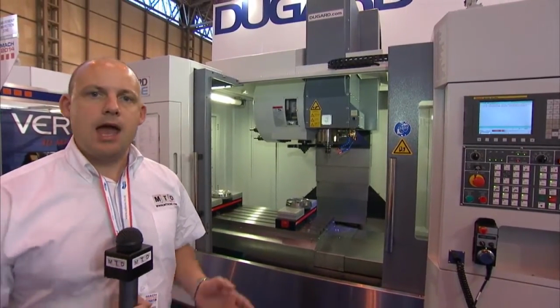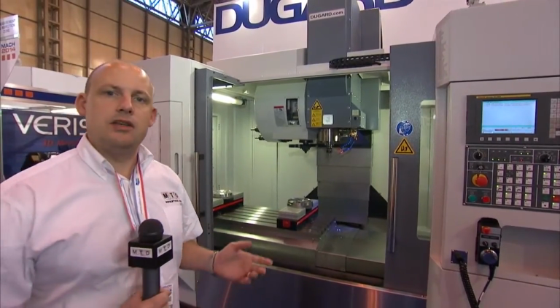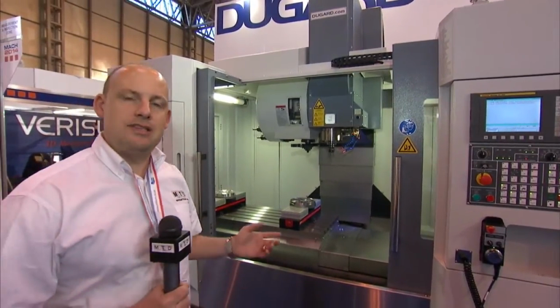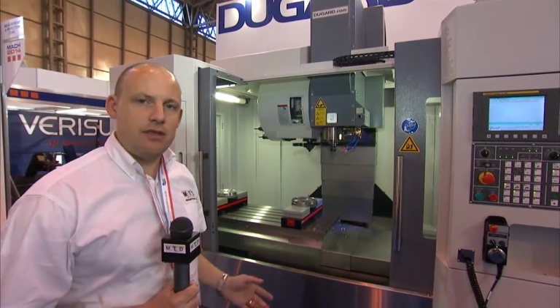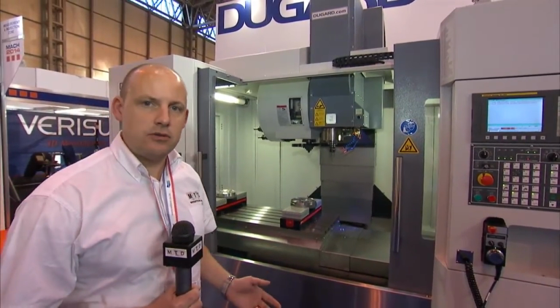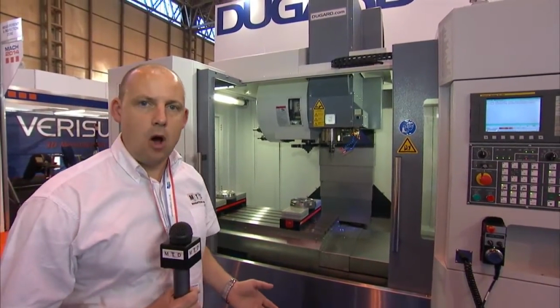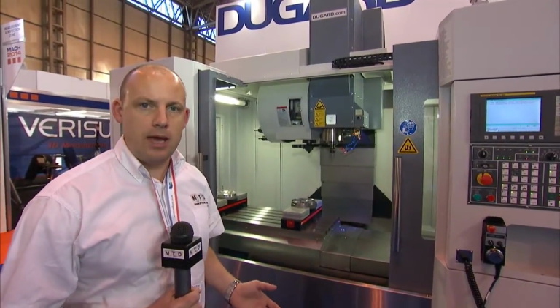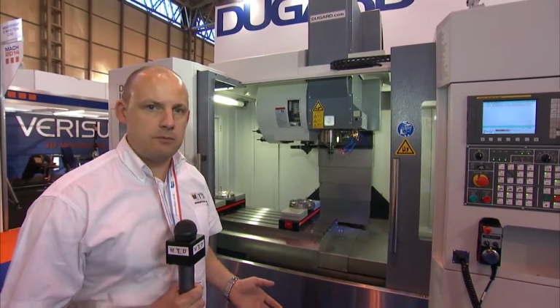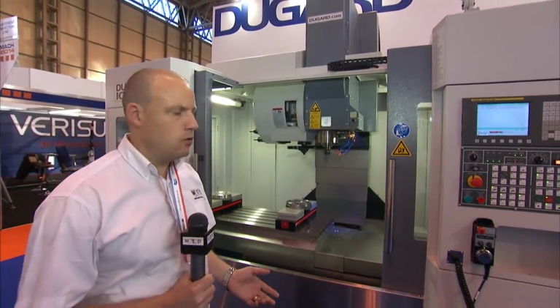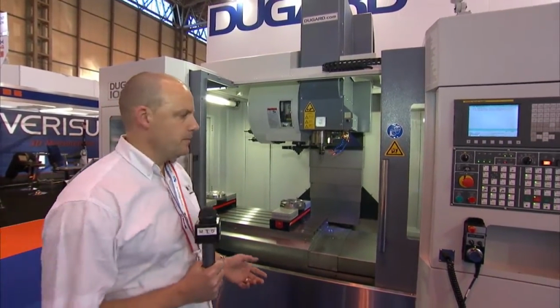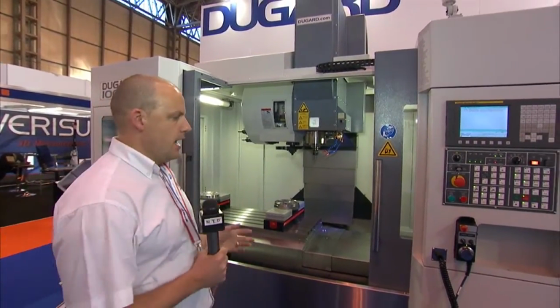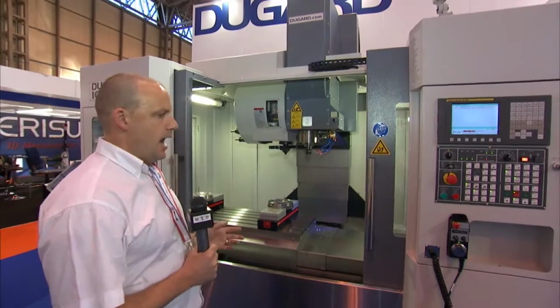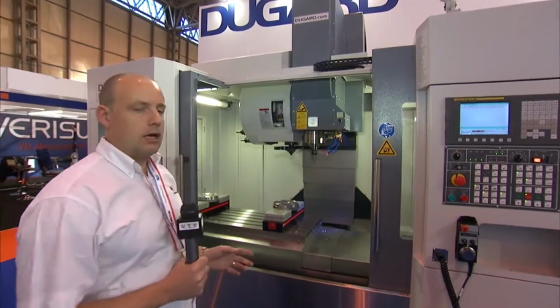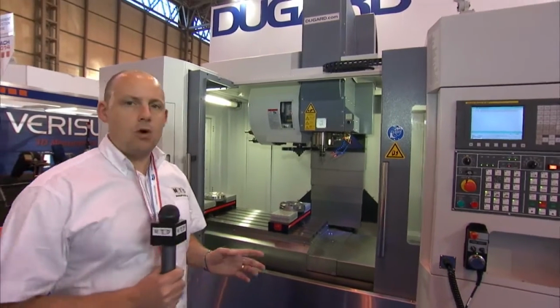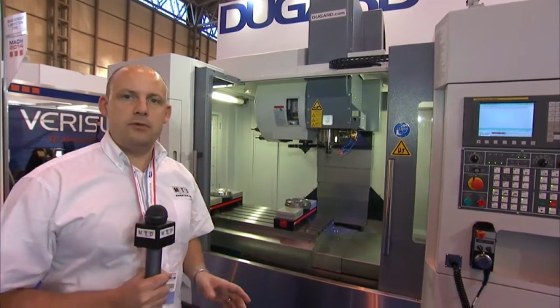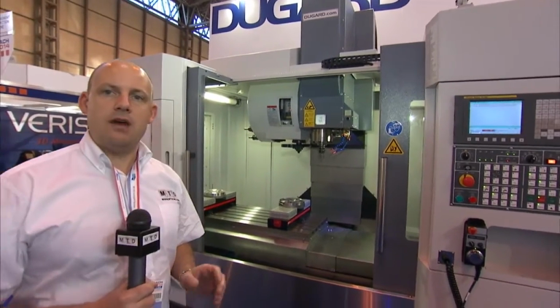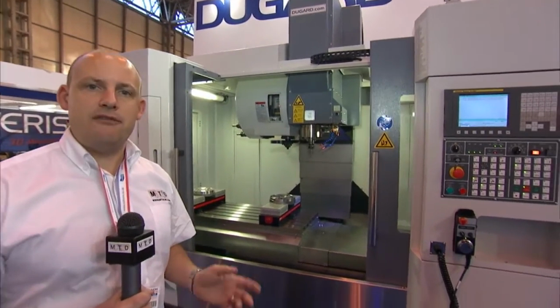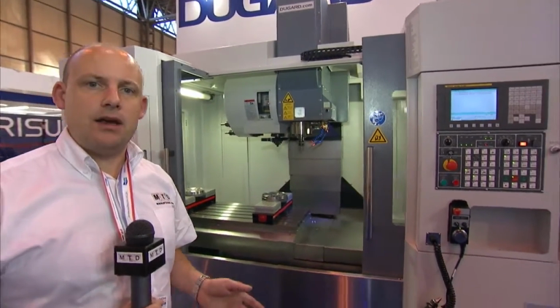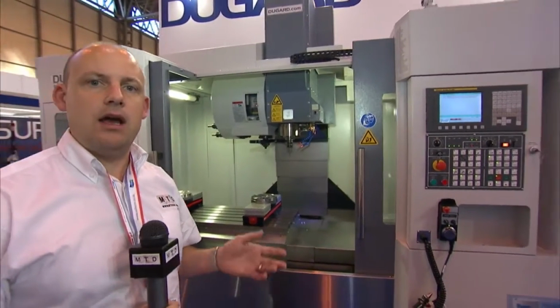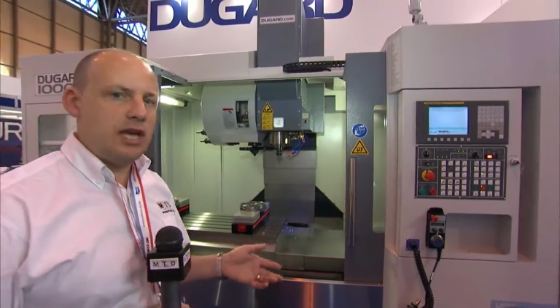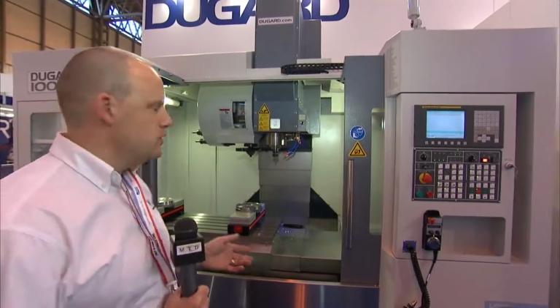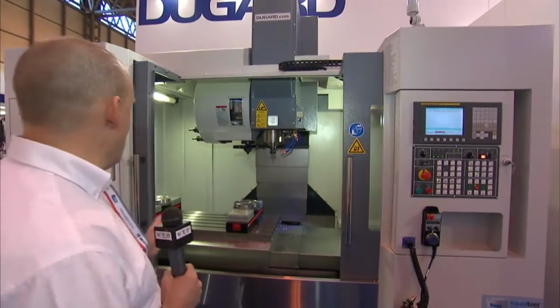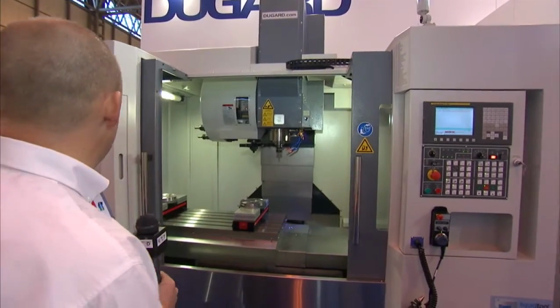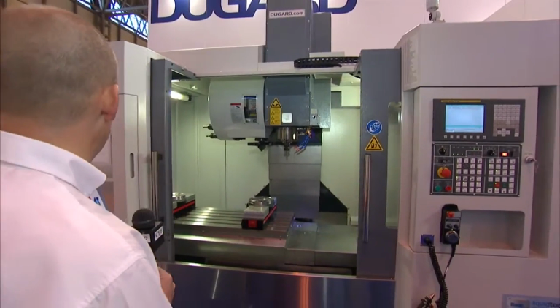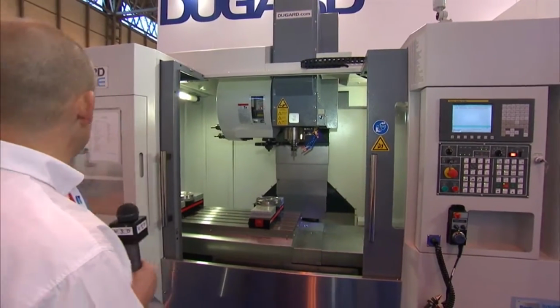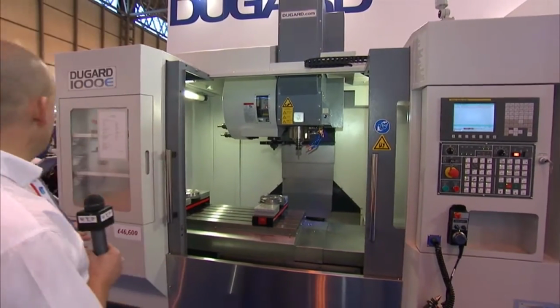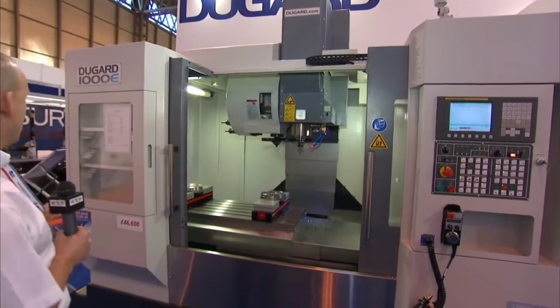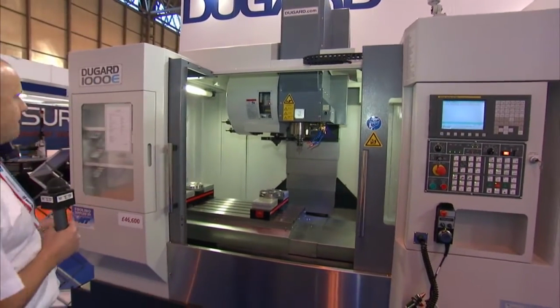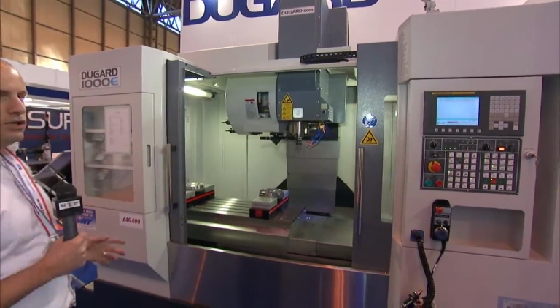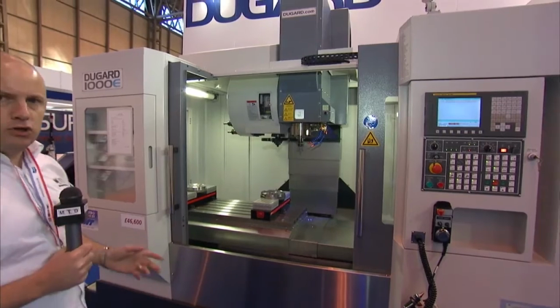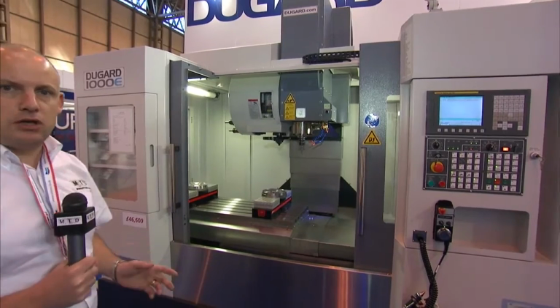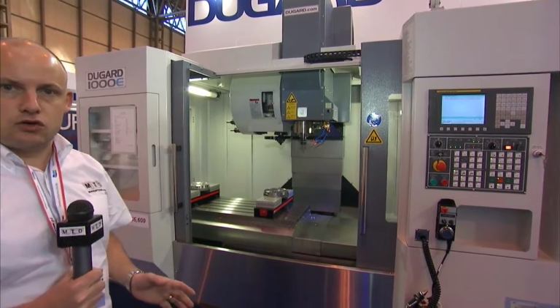It's got a 10,000rpm spindle and it can come equipped with either a FANUC, a Siemens, or in fact a Mitsubishi control.